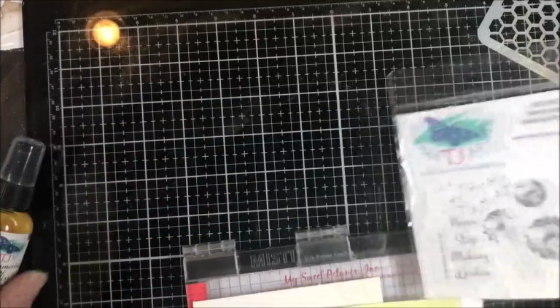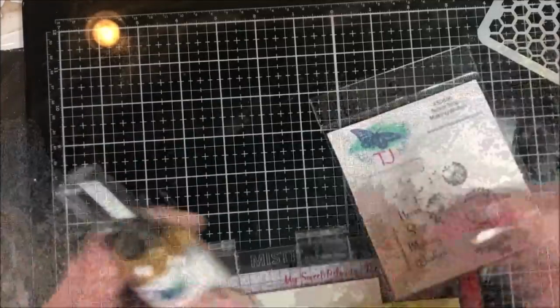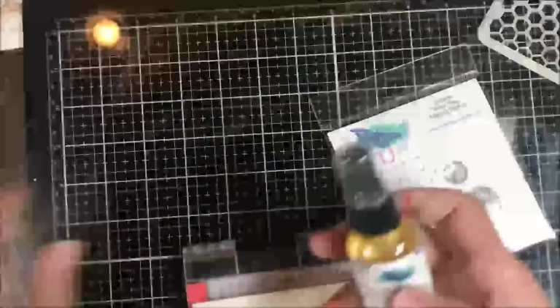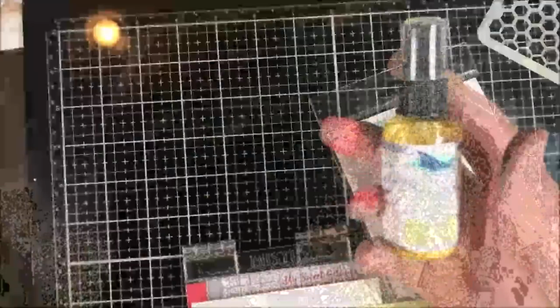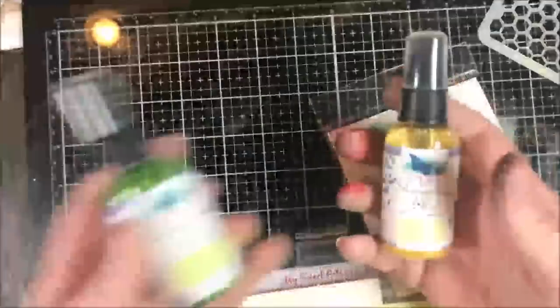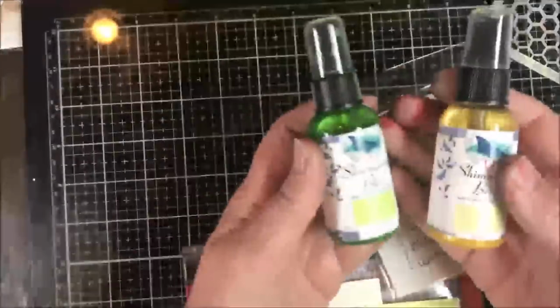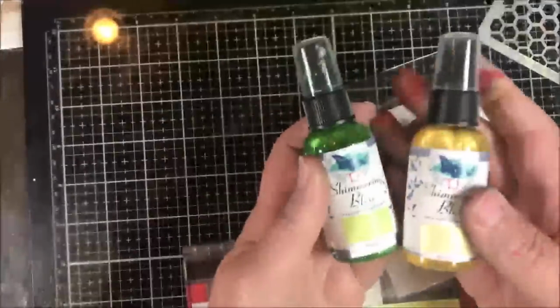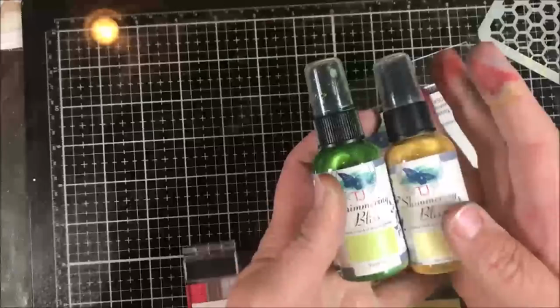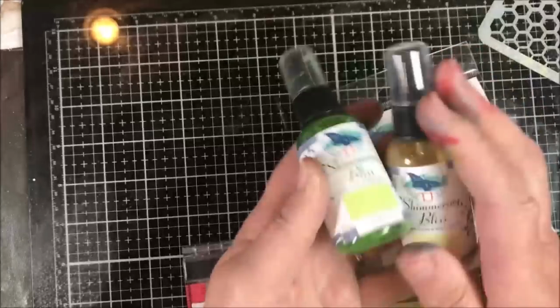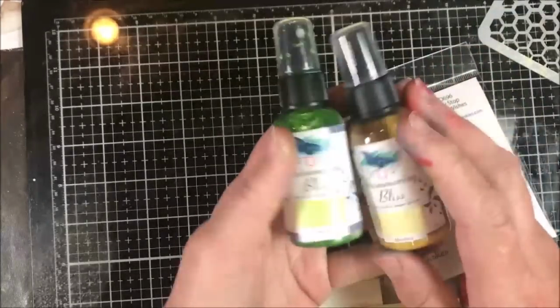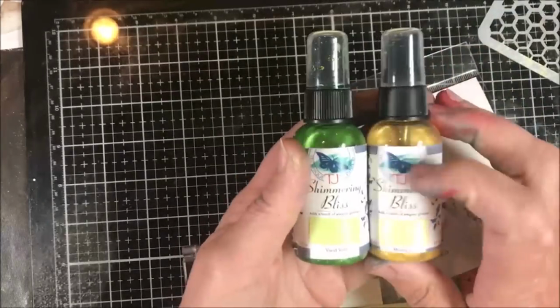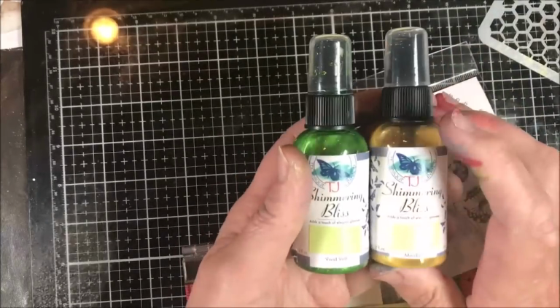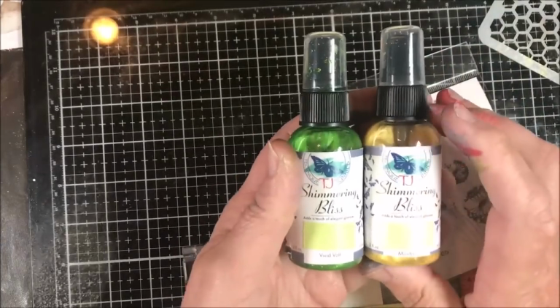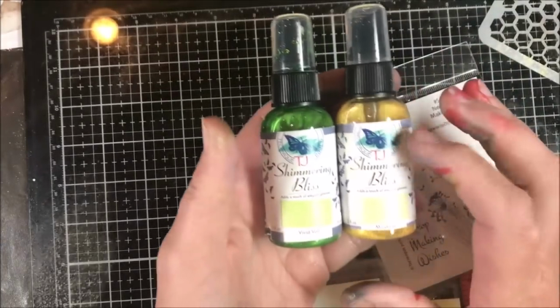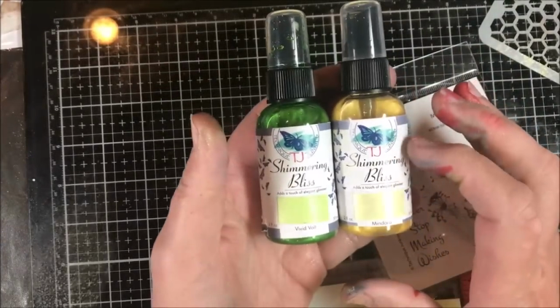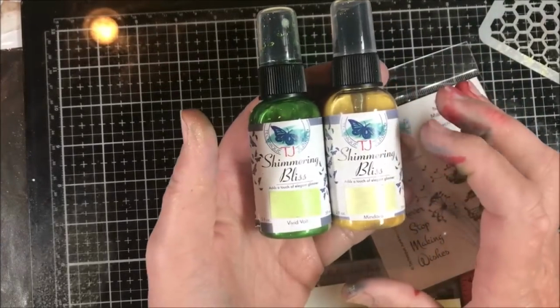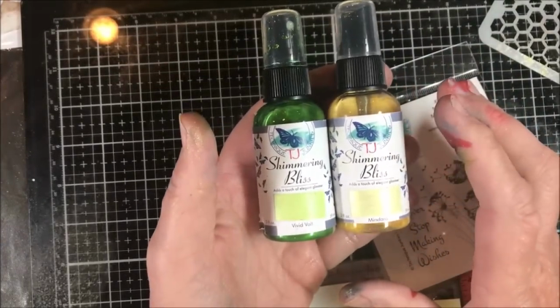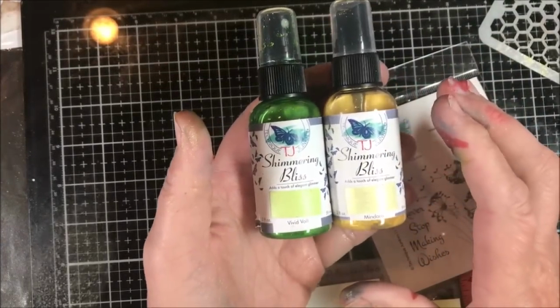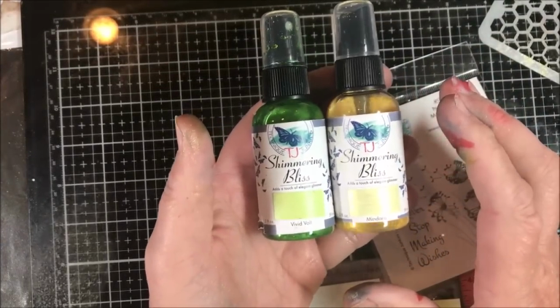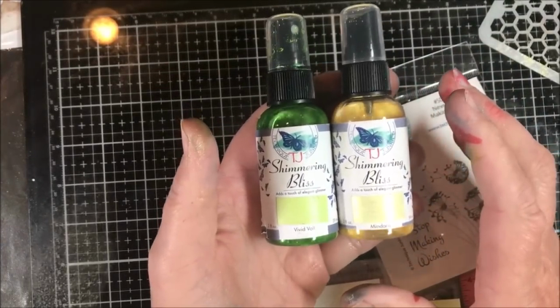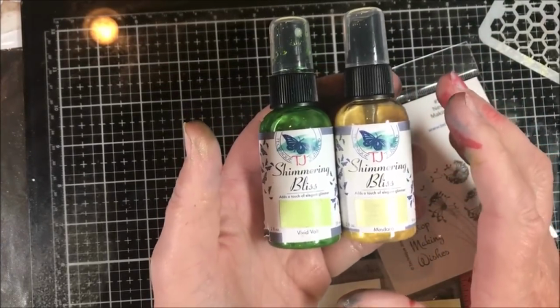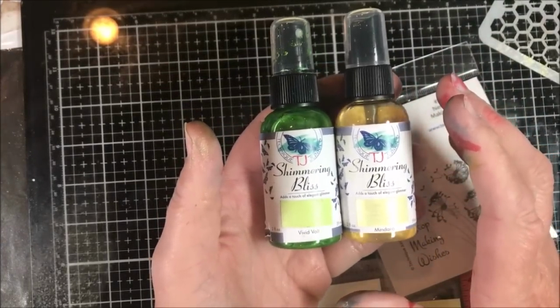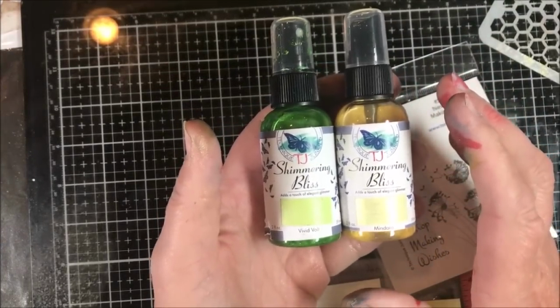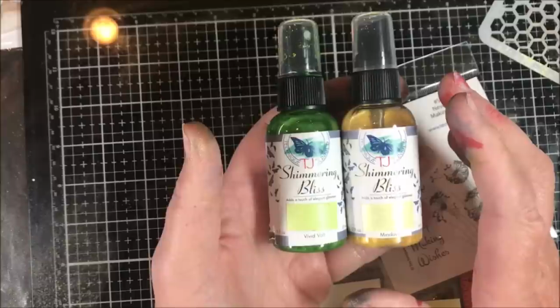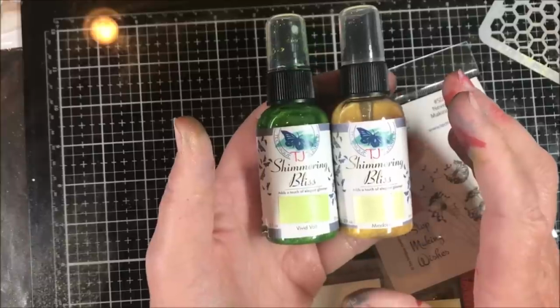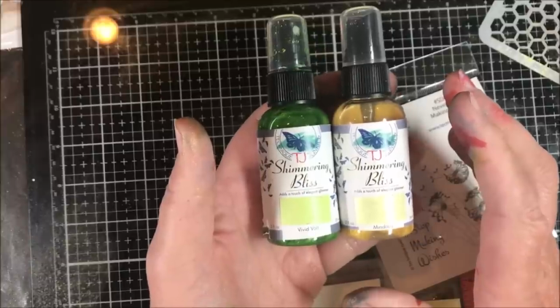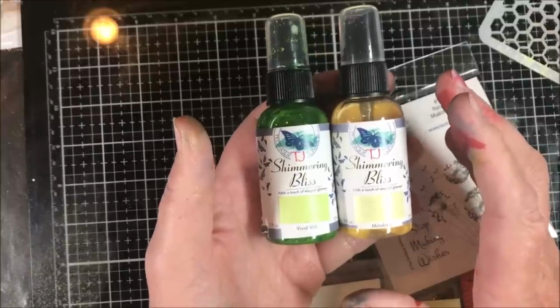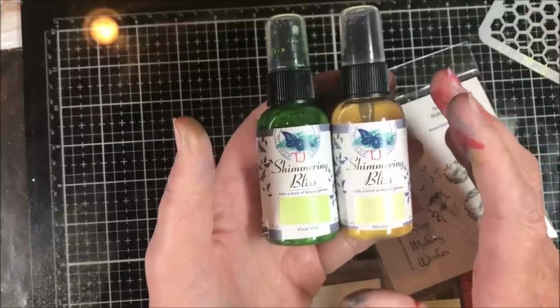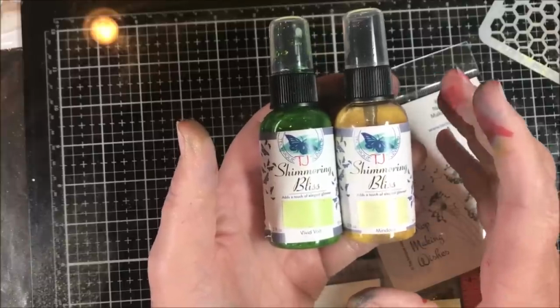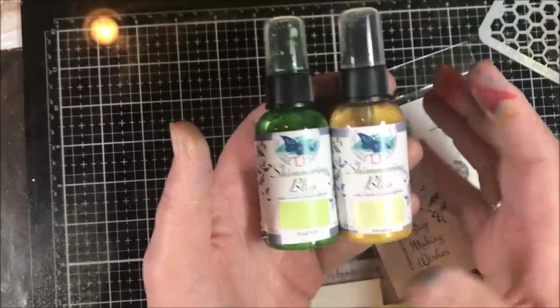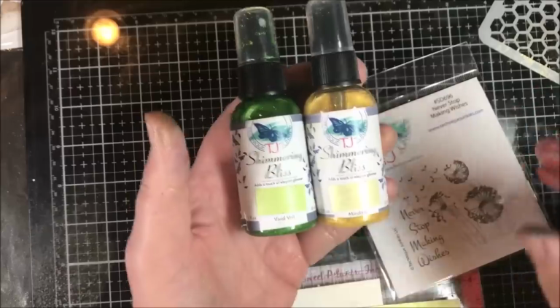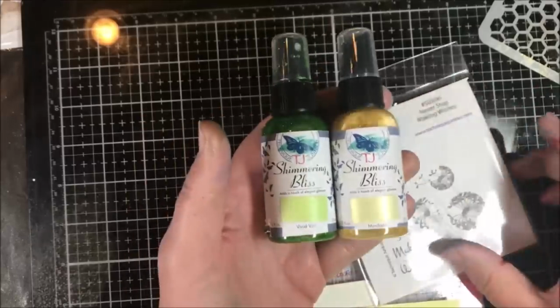One of the great things about these Shimmering Bliss sprays is that you can either spray first and then stamp over the top, or stamp first and then spray over the top — depending on the look you're going for. And I'll show you that.